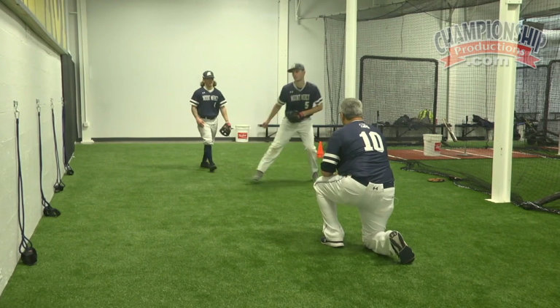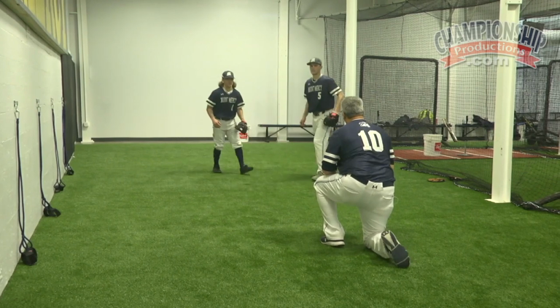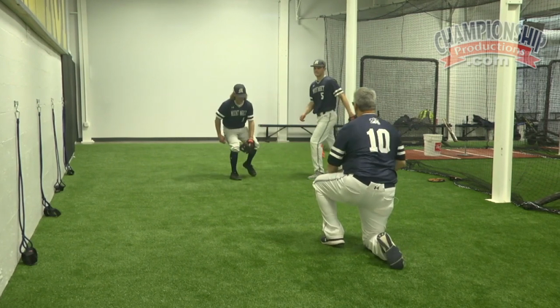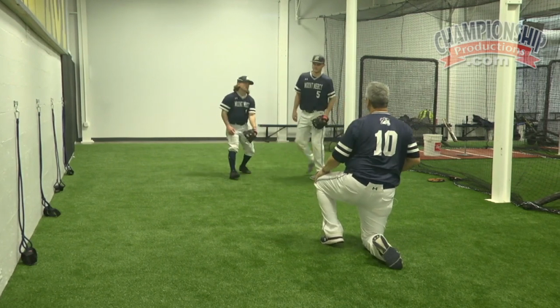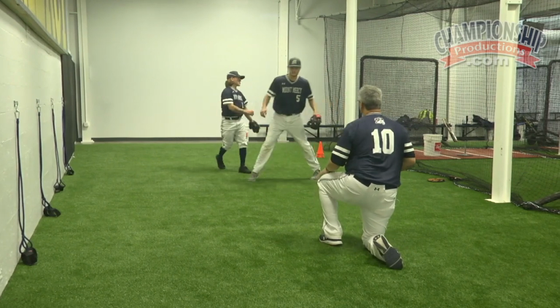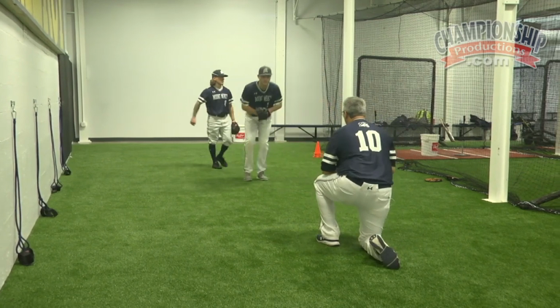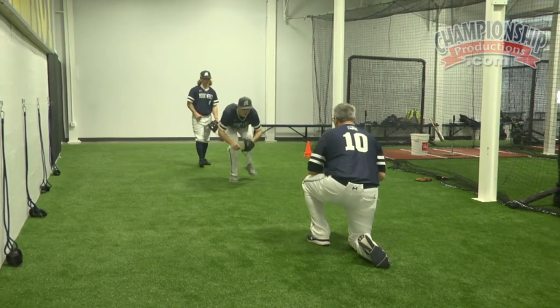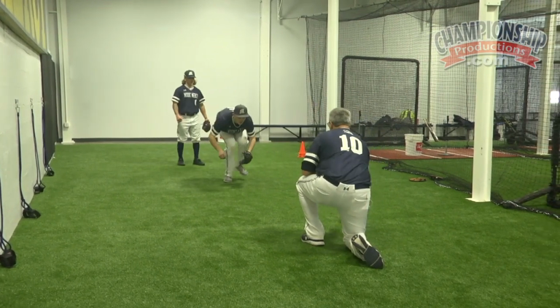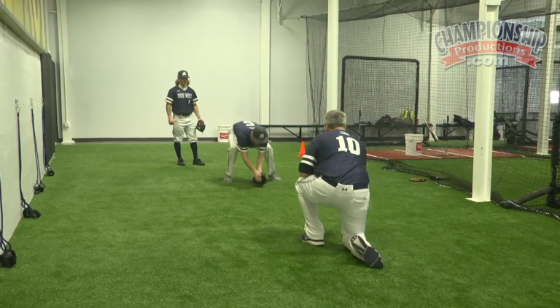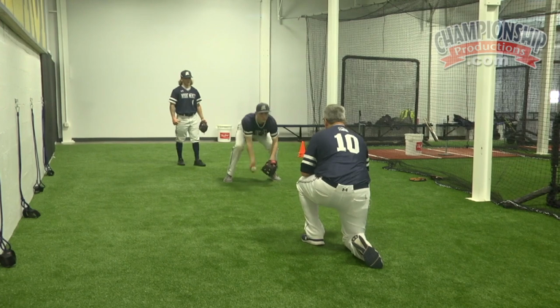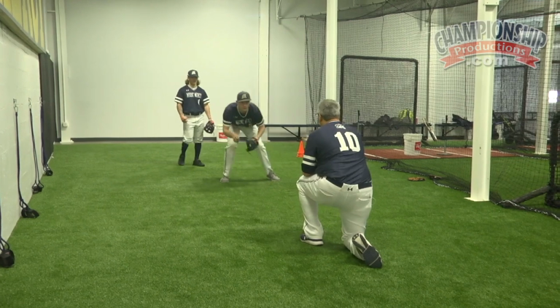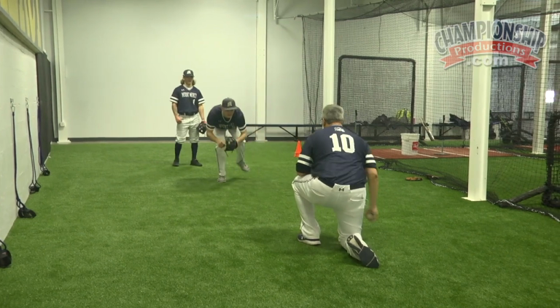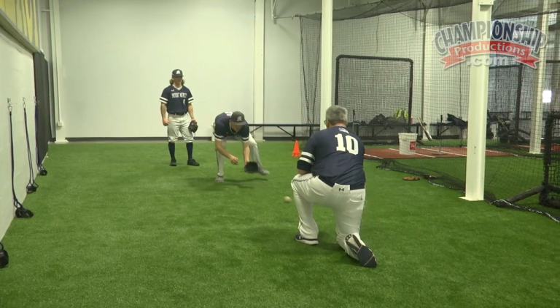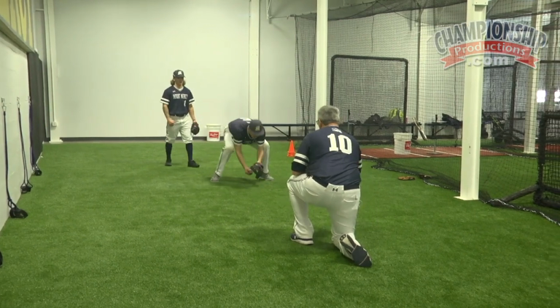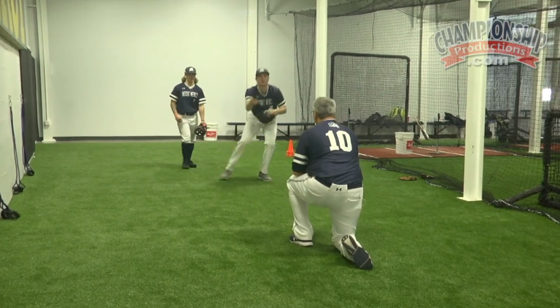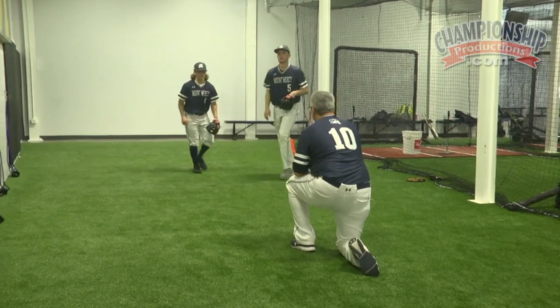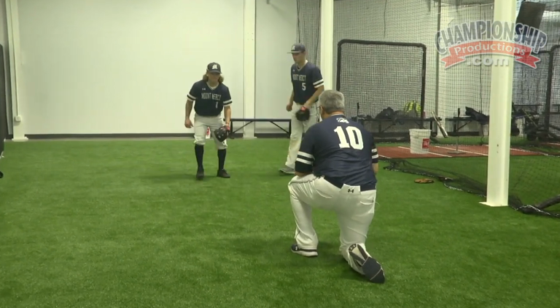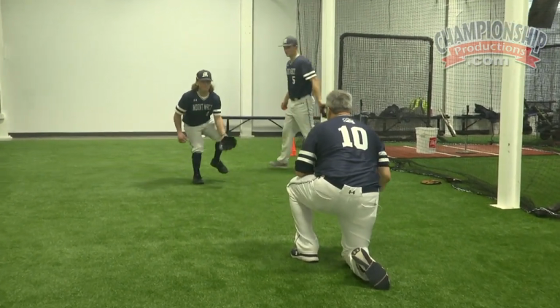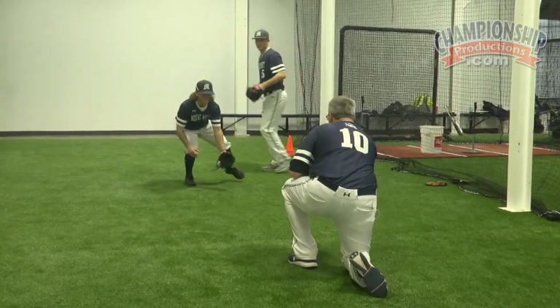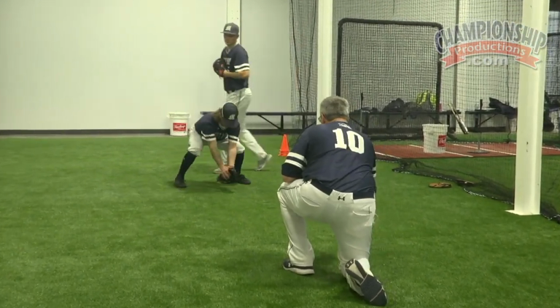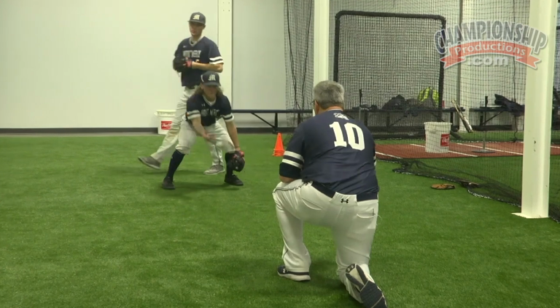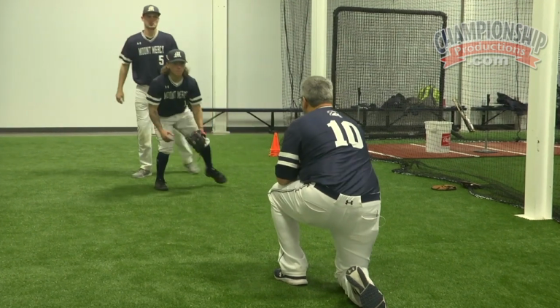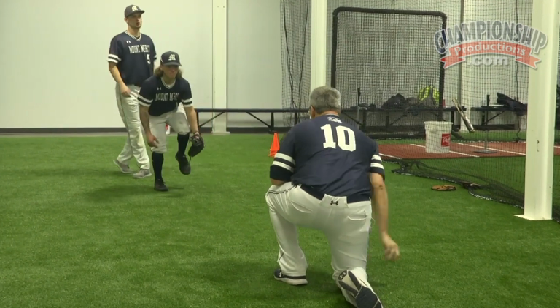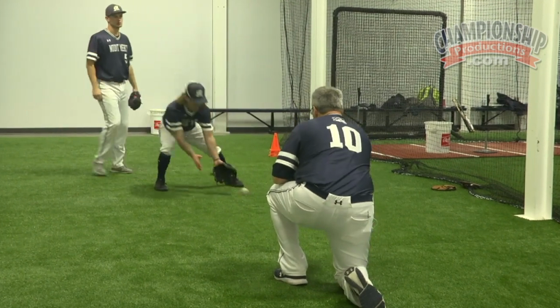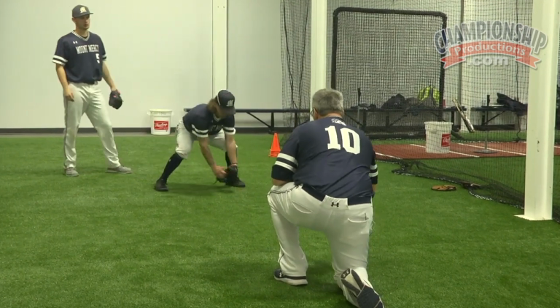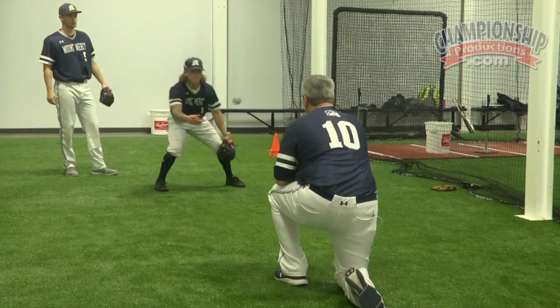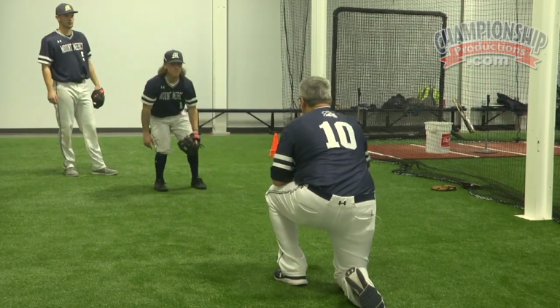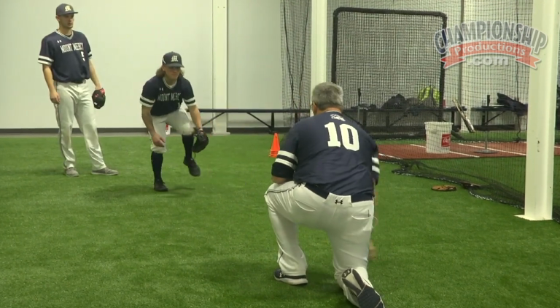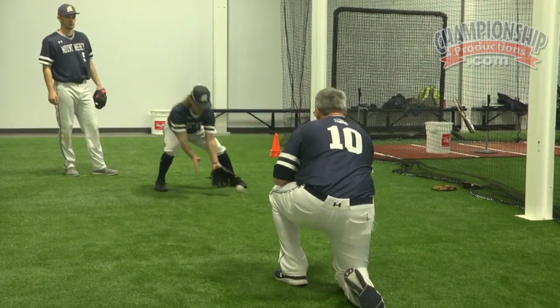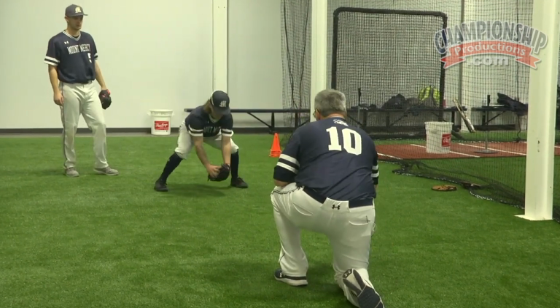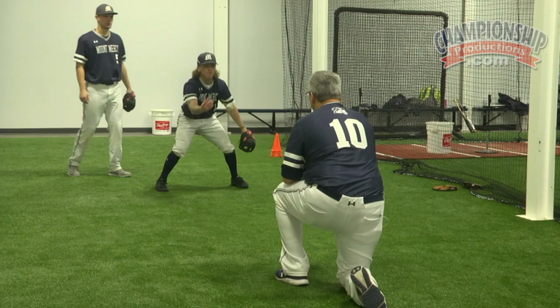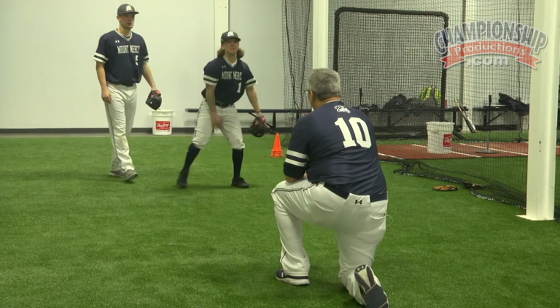Let's do three in a row with you, Colin, let's do three in a row. Still feeling it out front. Let's do that one more time.